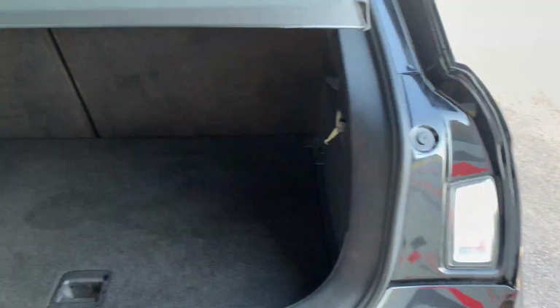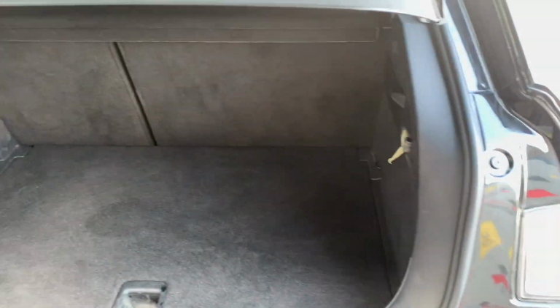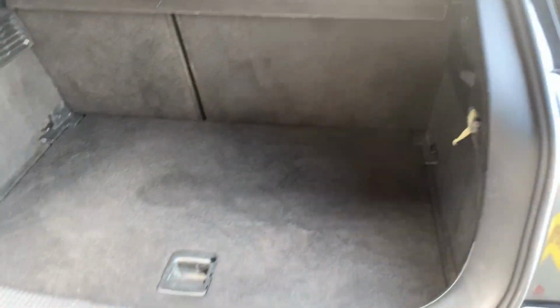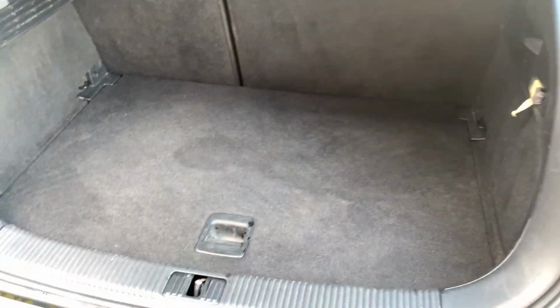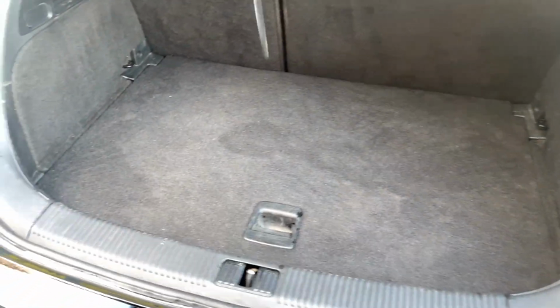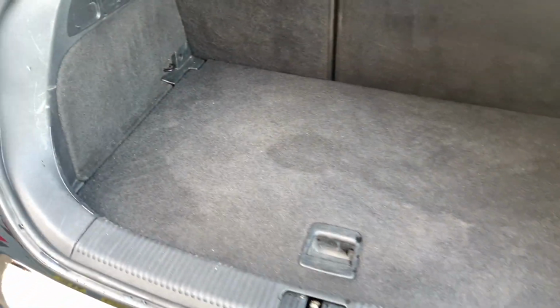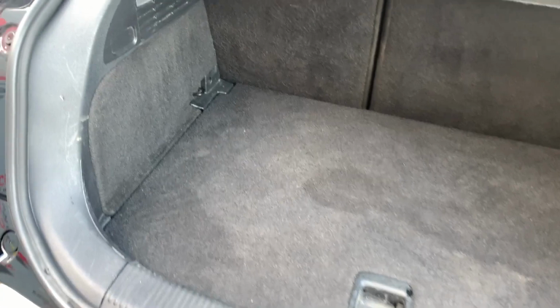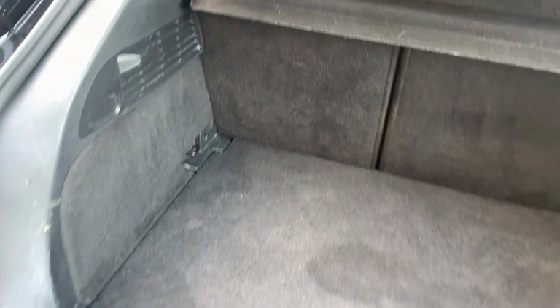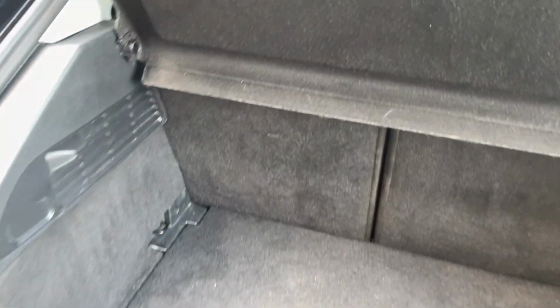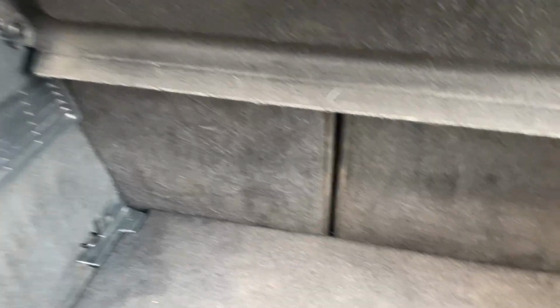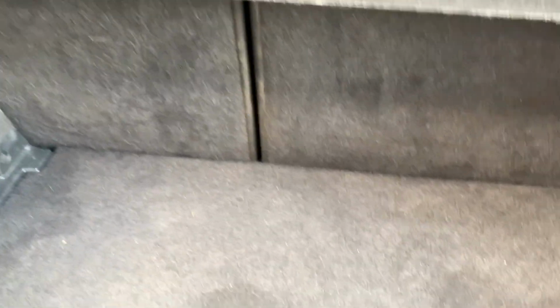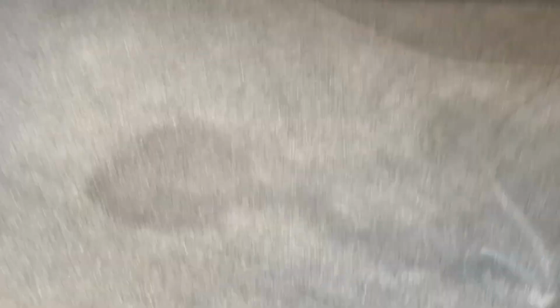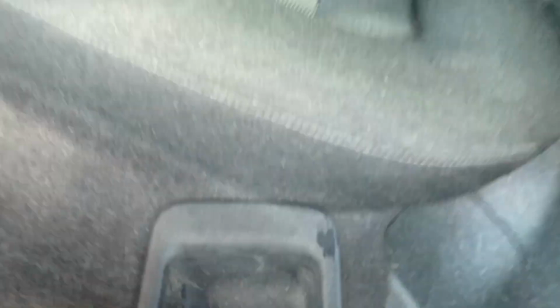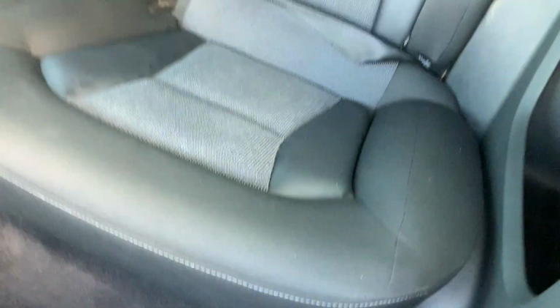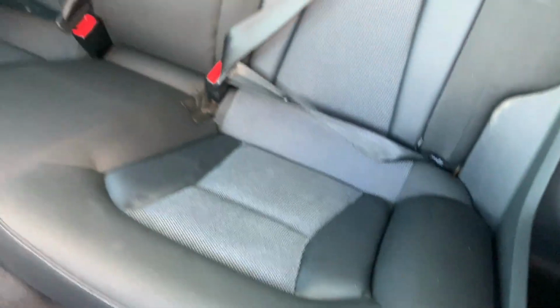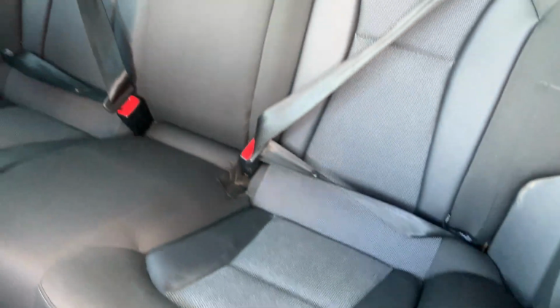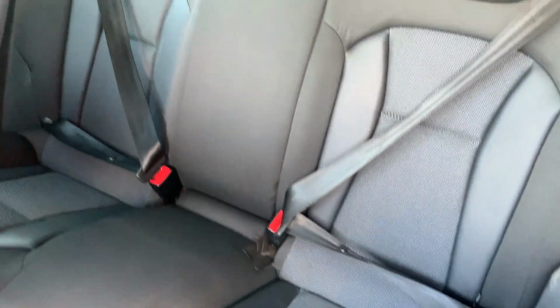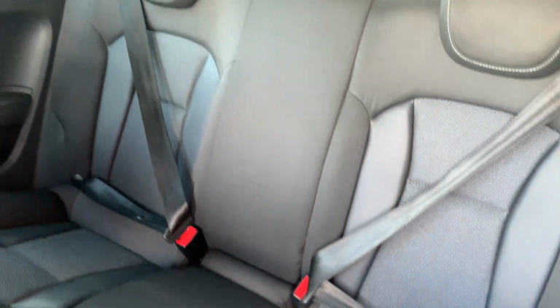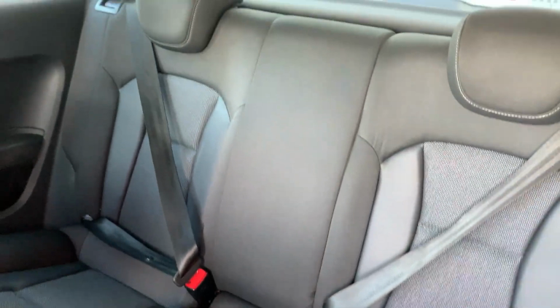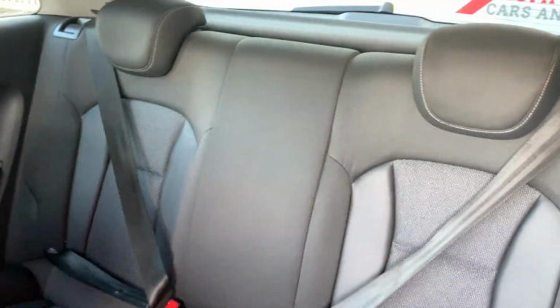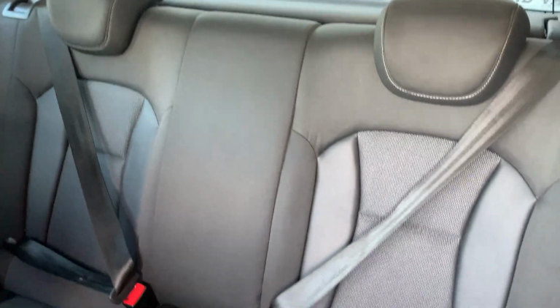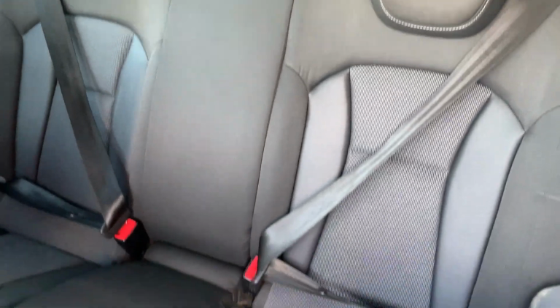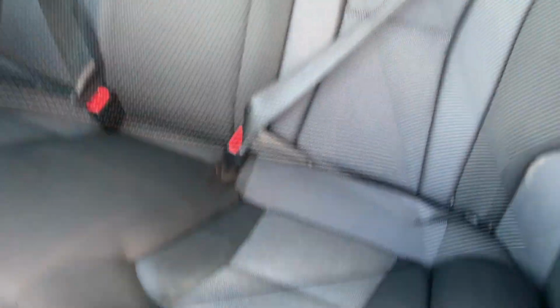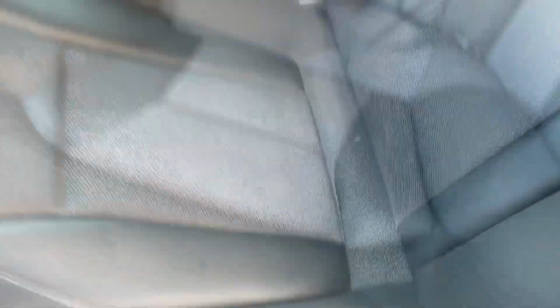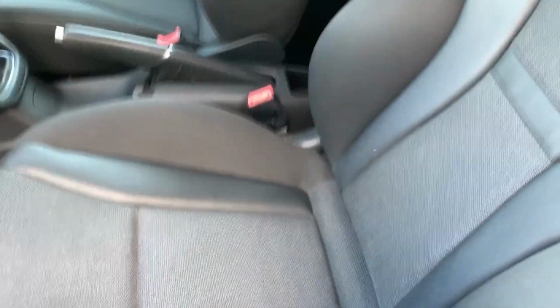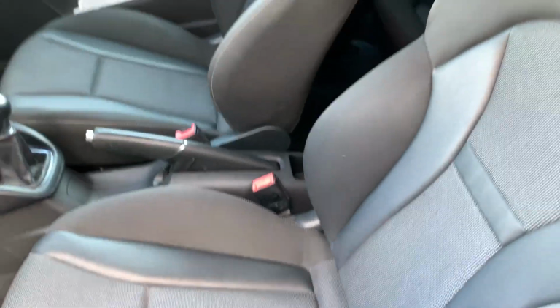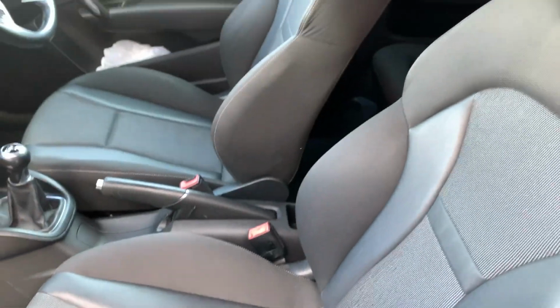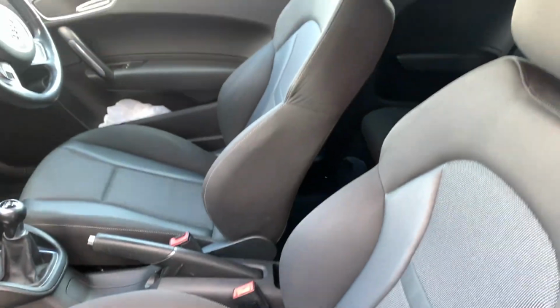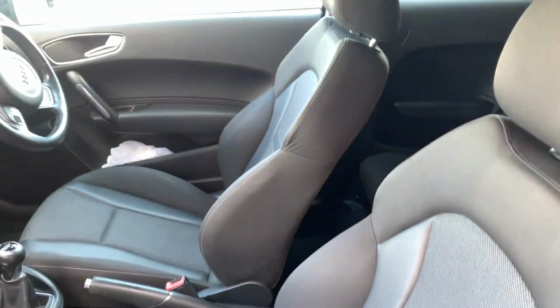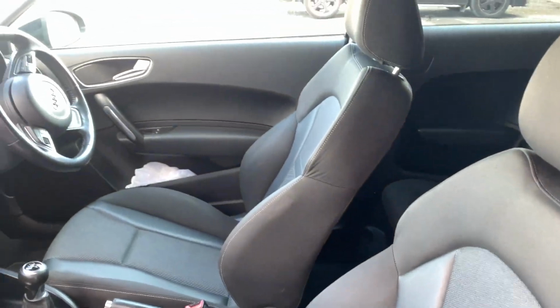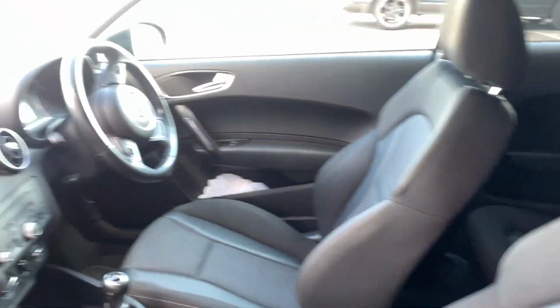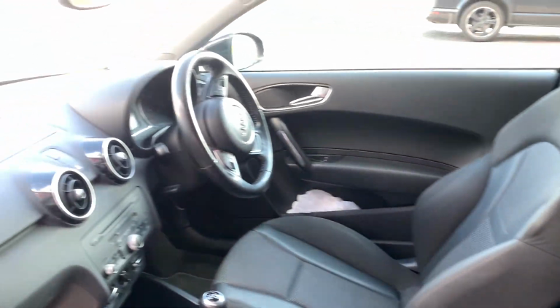Spacious boot and a high-quality interior on the seating. On the interior, Audi's high-quality style is very much in evidence, with superb economy and build quality.